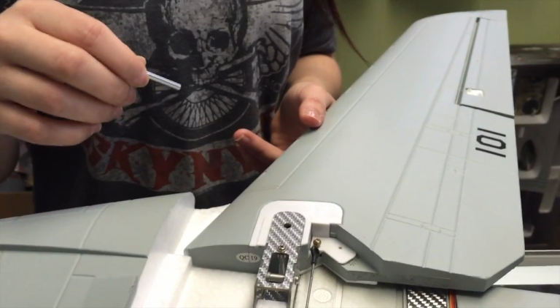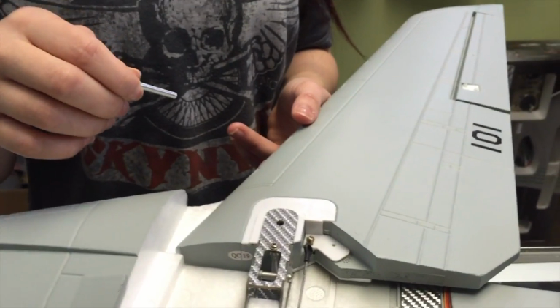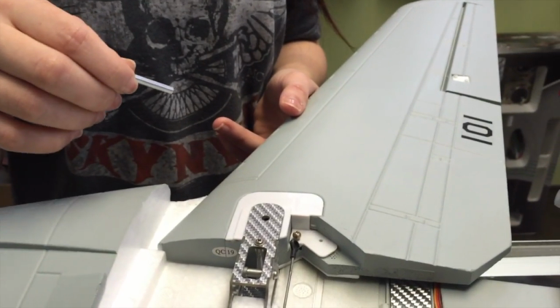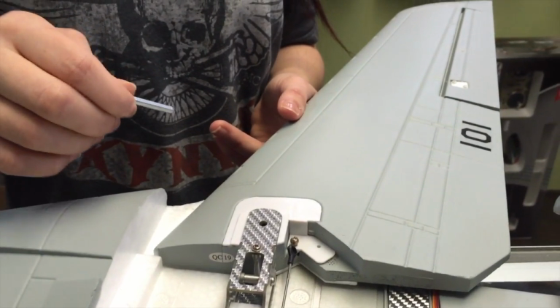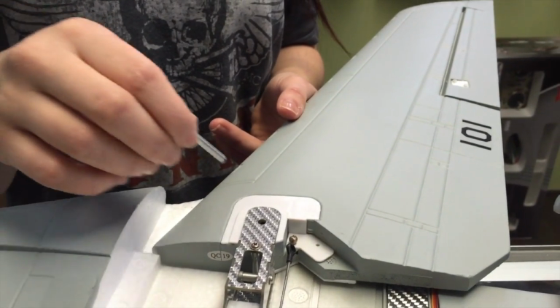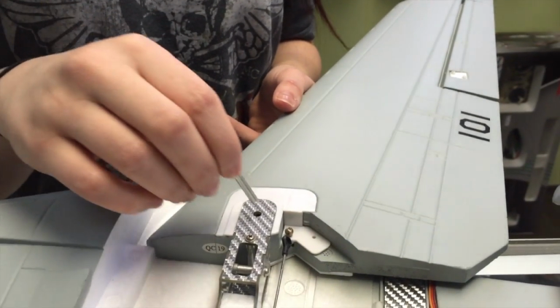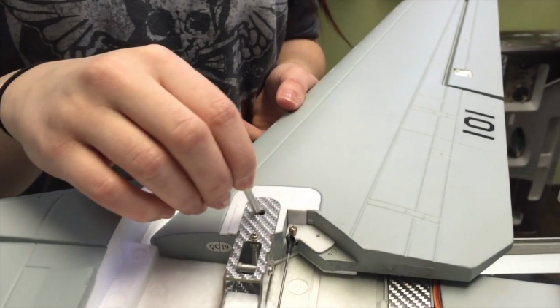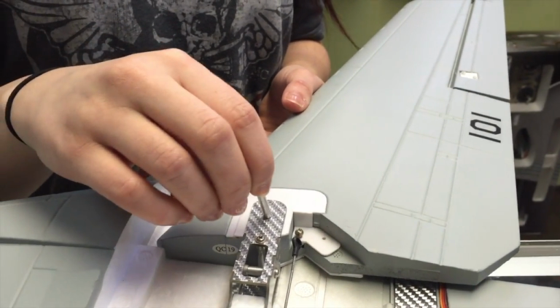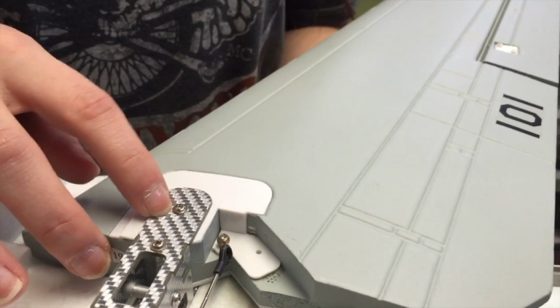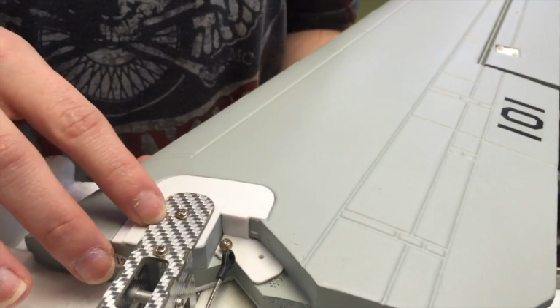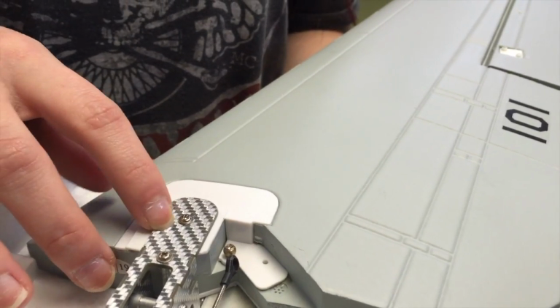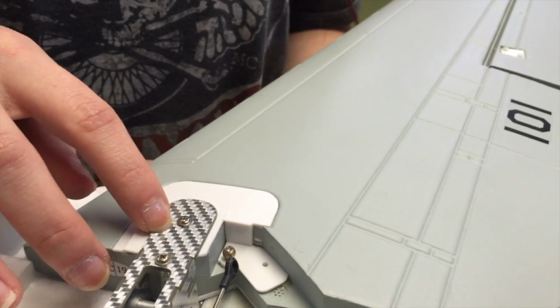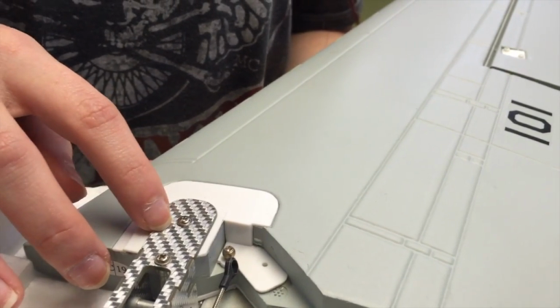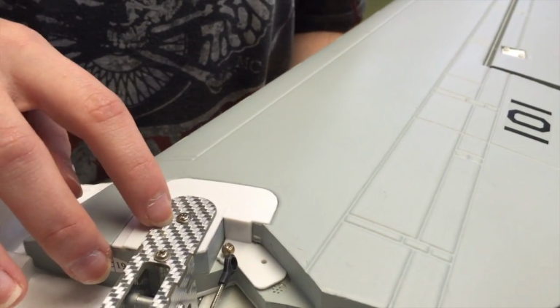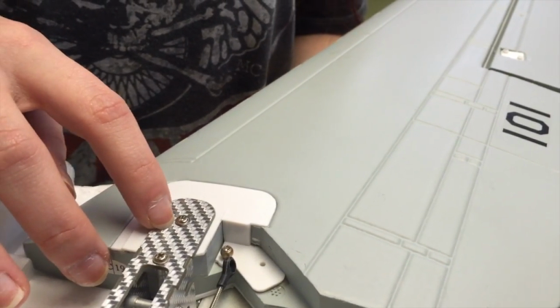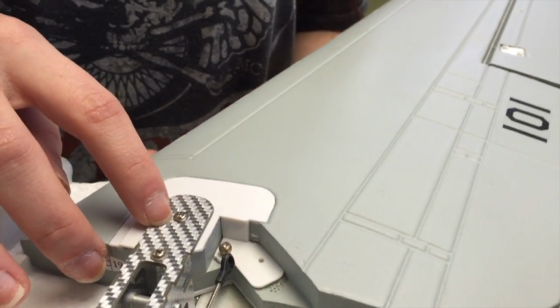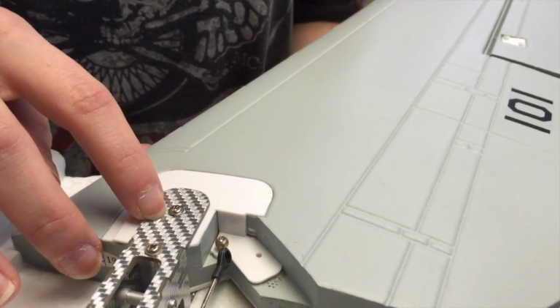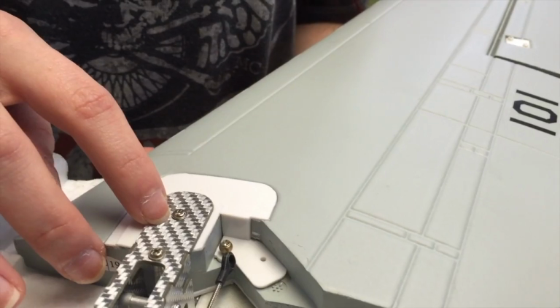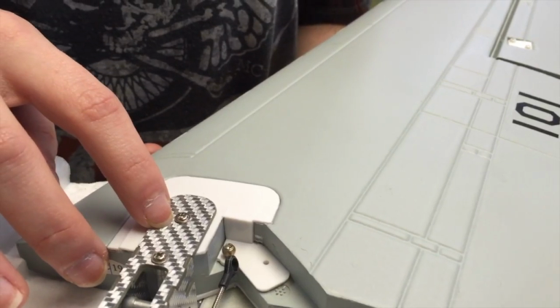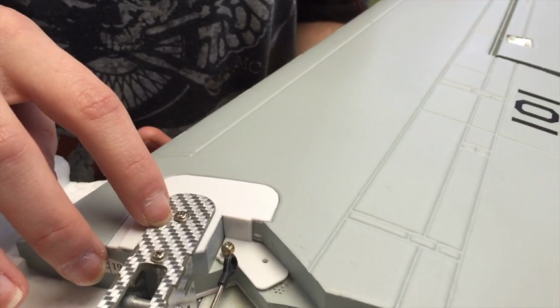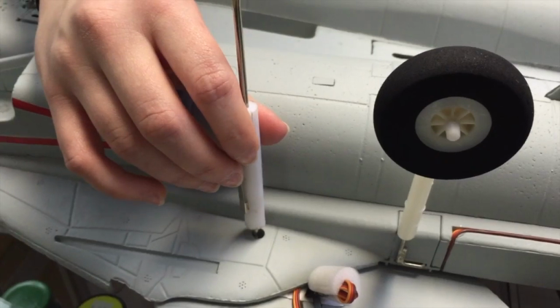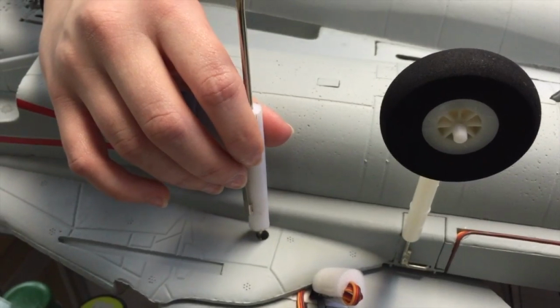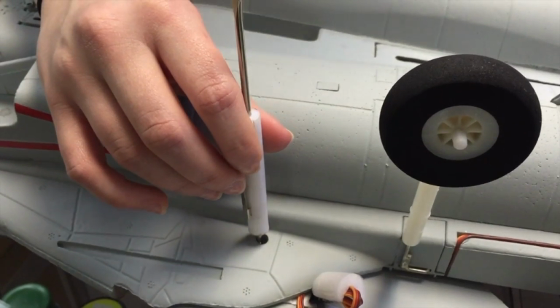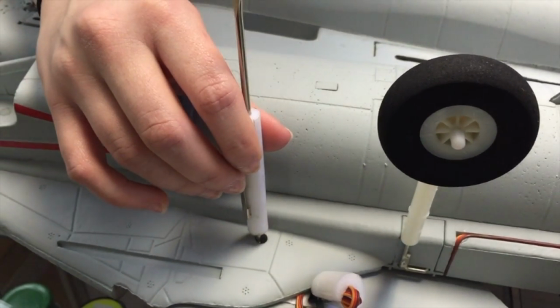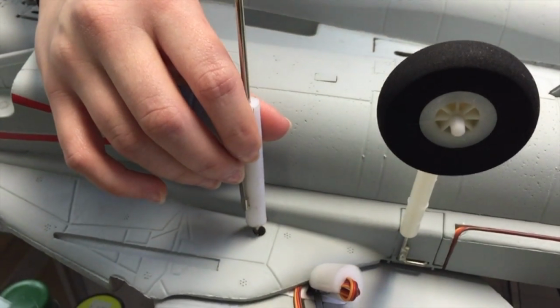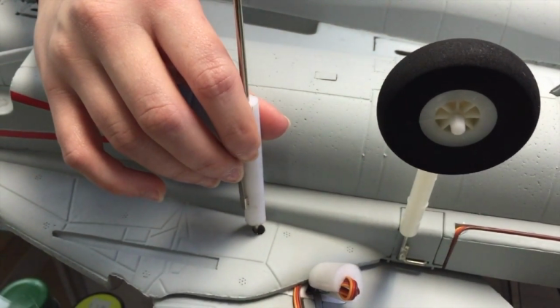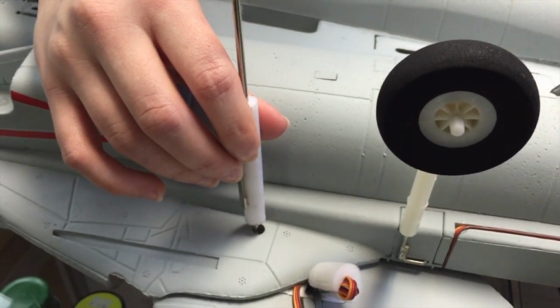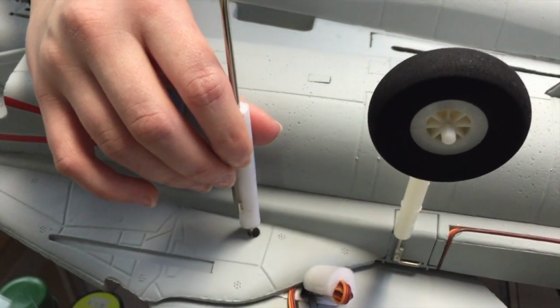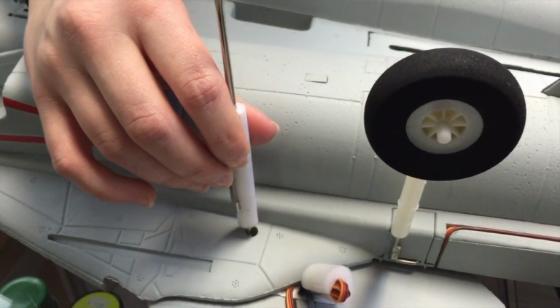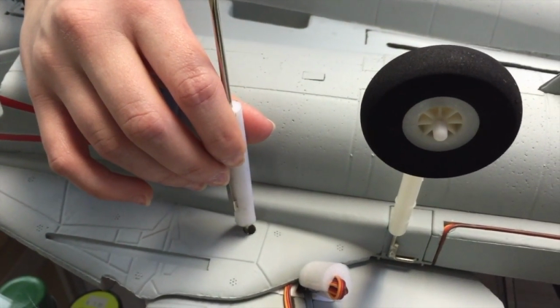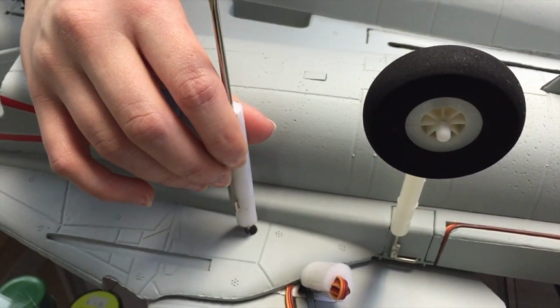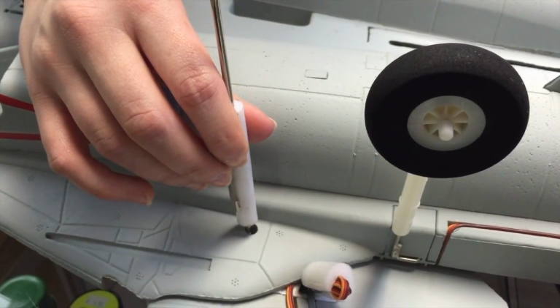After you secure the wing you're gonna install the hinge rod. When installing the wing, make sure the hinge pin is completely flush. Then flip the plane over and secure the pin with the set screw.